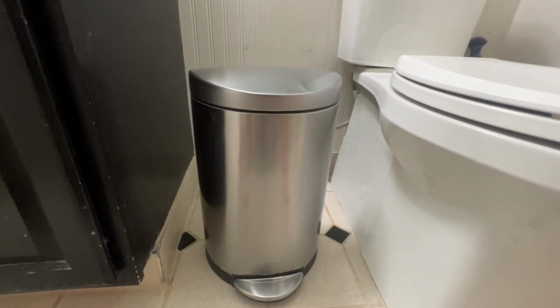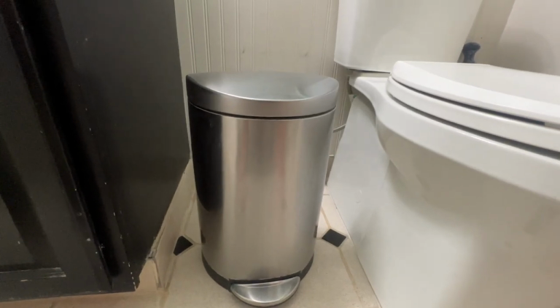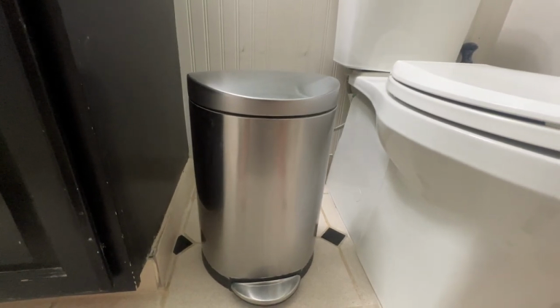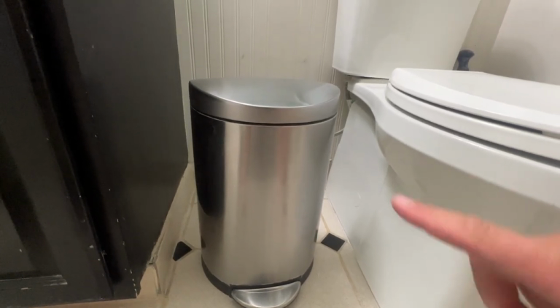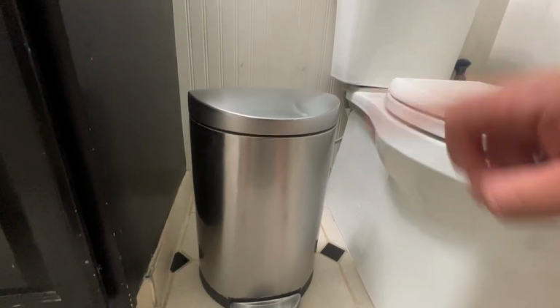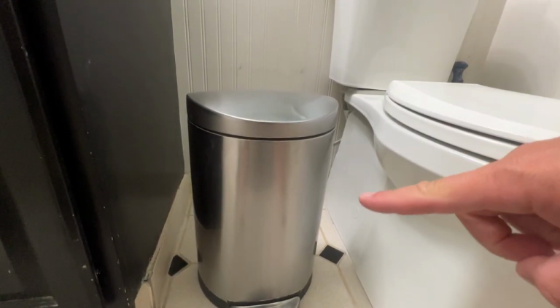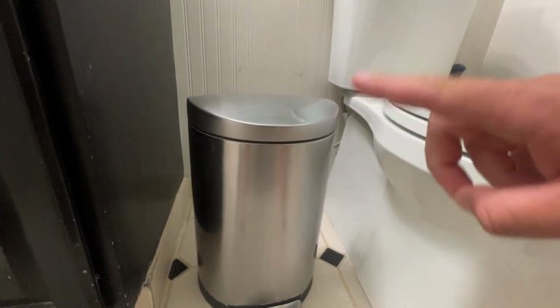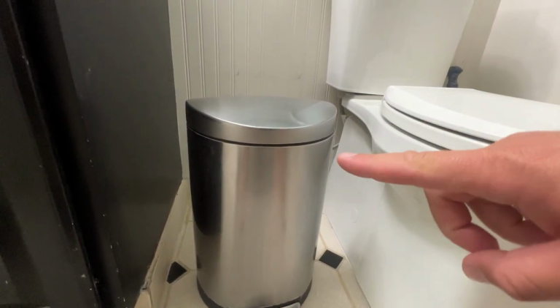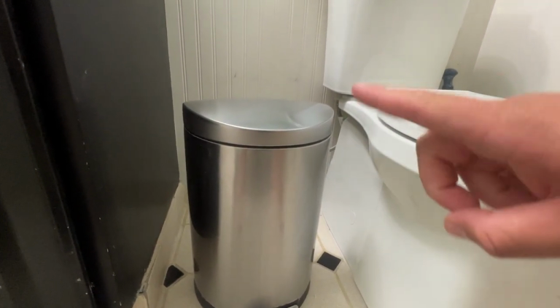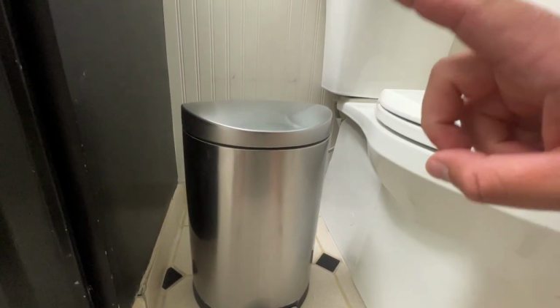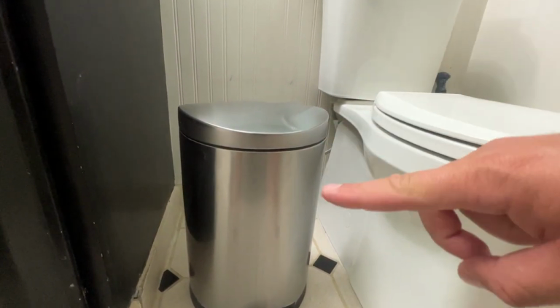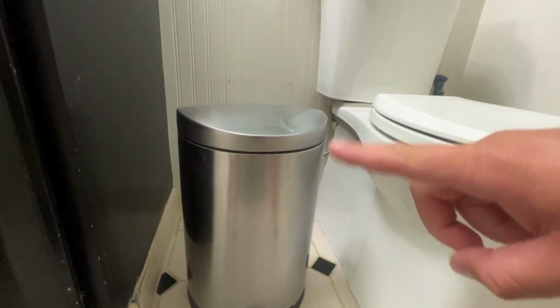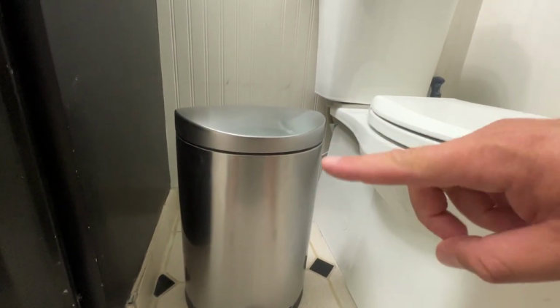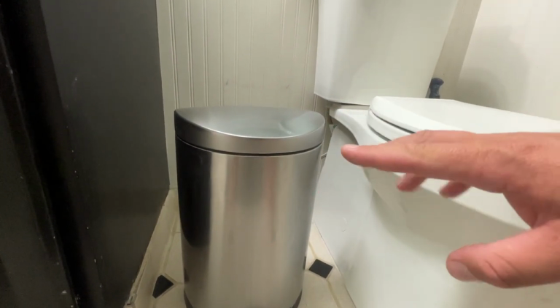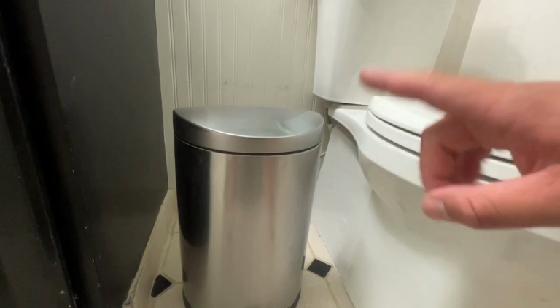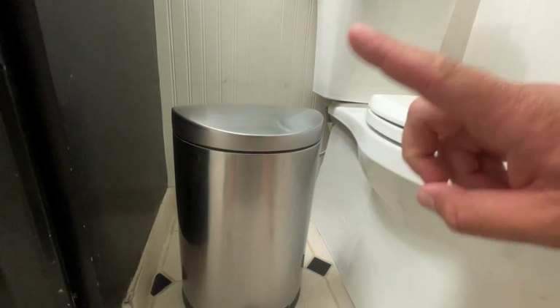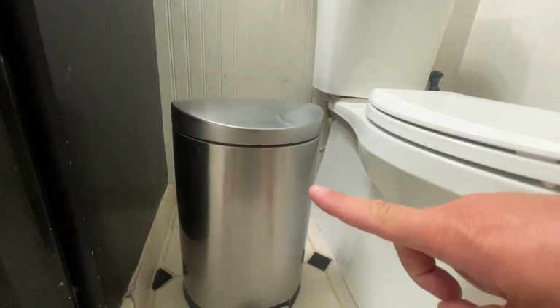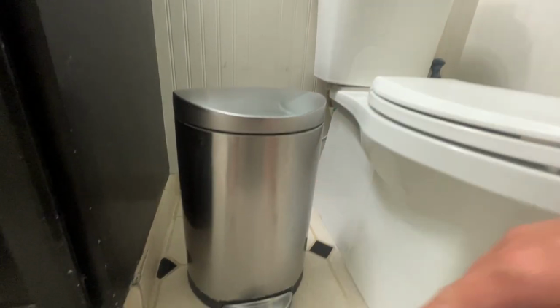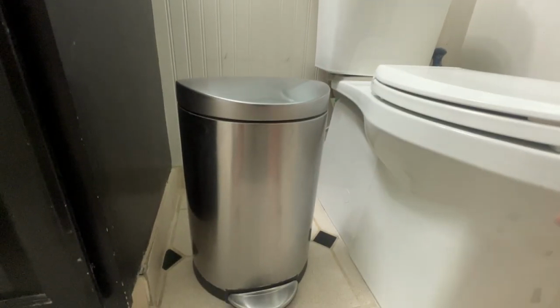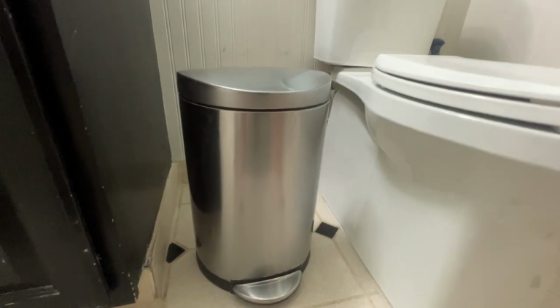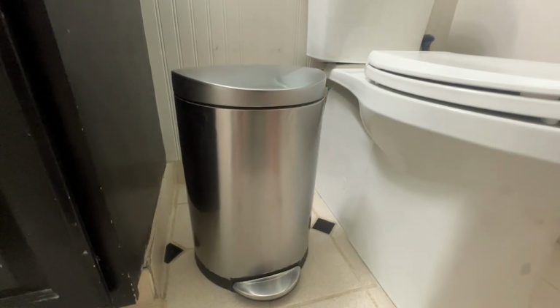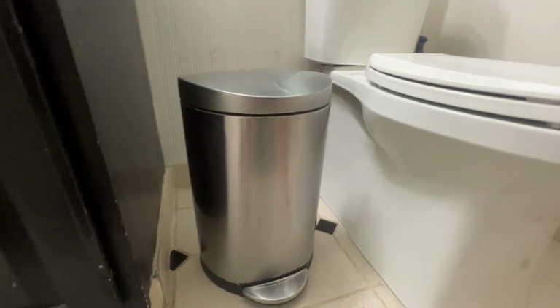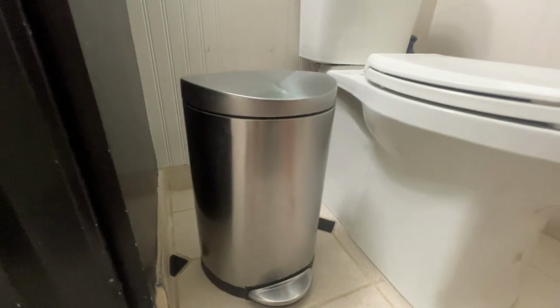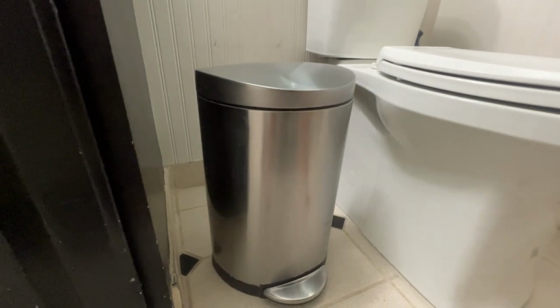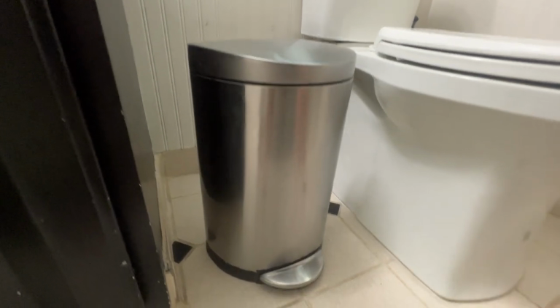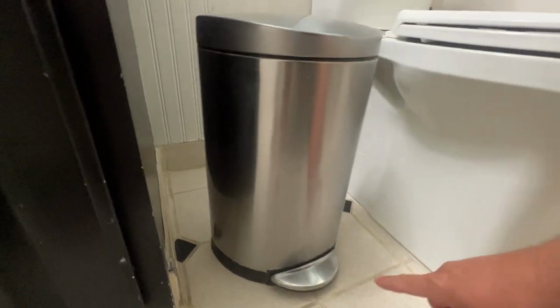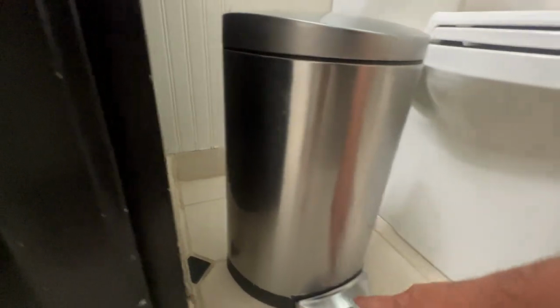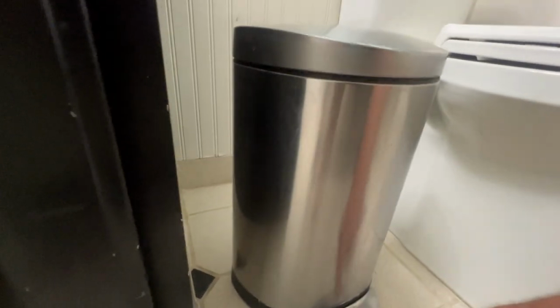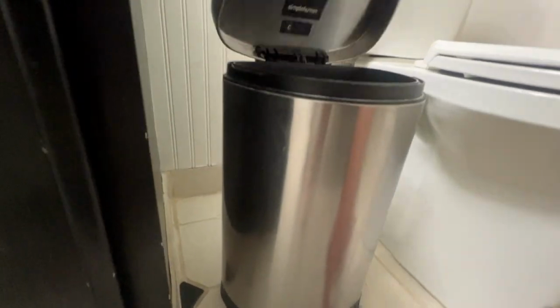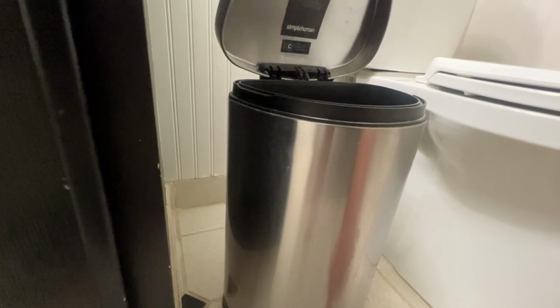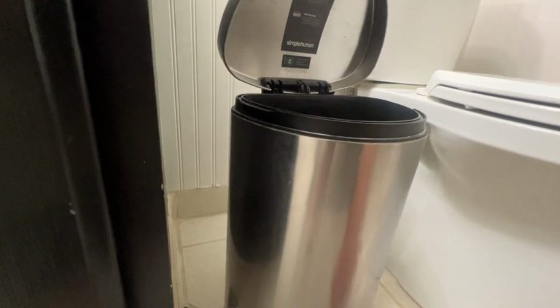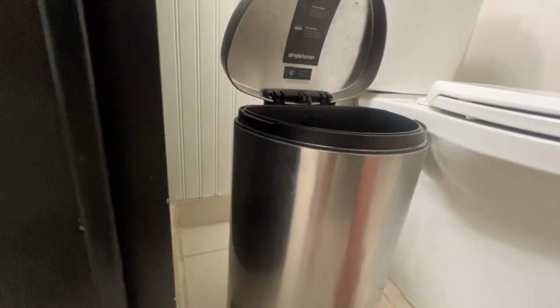Hey, what's up everyone? It's Jim on today. We're looking at a Simple Human trash can. This is a 10 liter or 2.6 gallon capacity trash can with a foot pedal, which pops open like that.